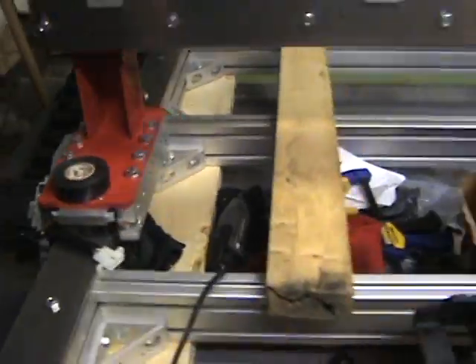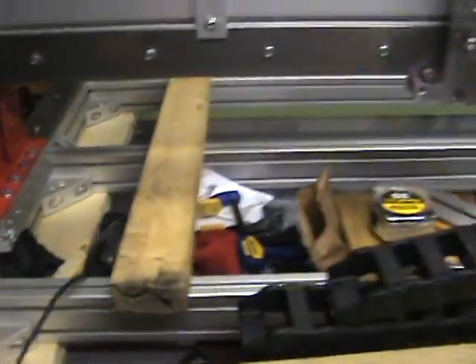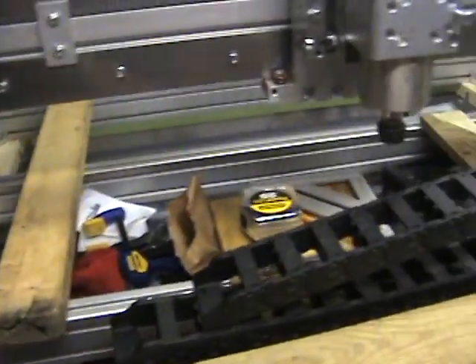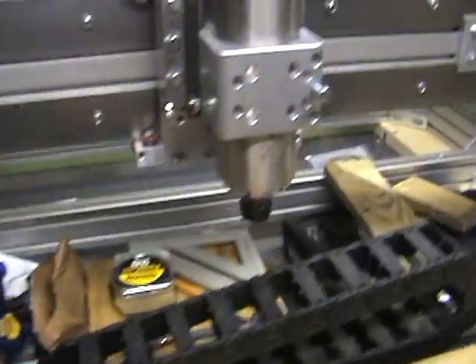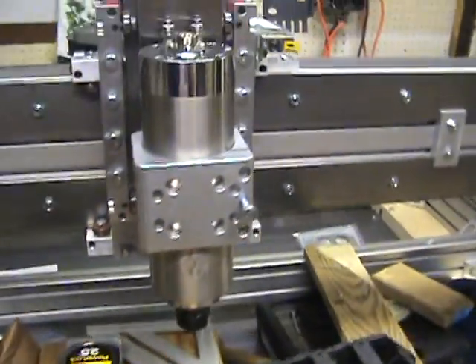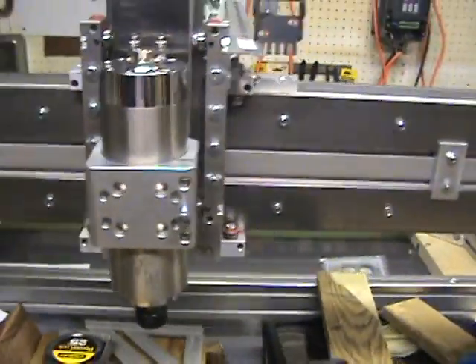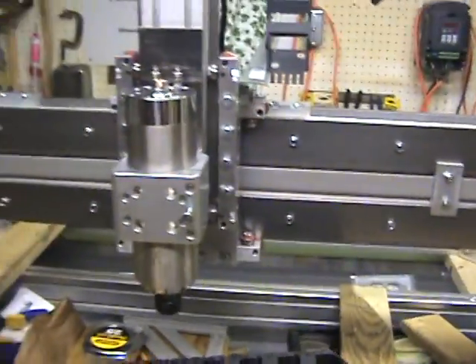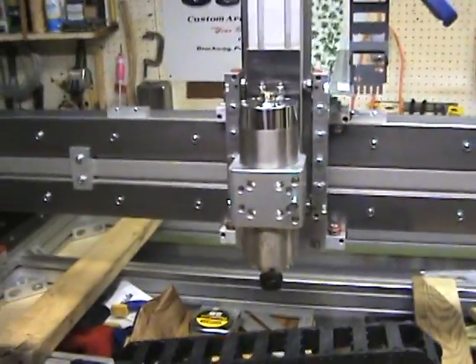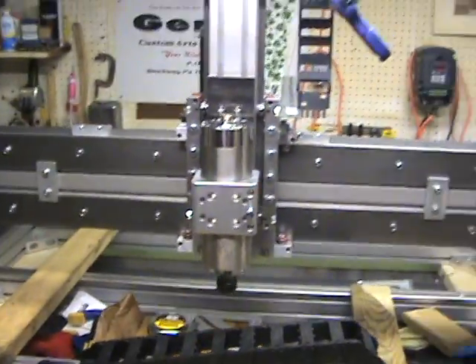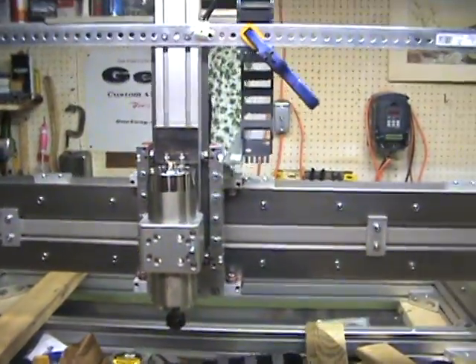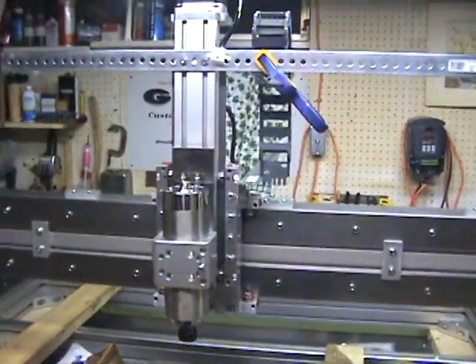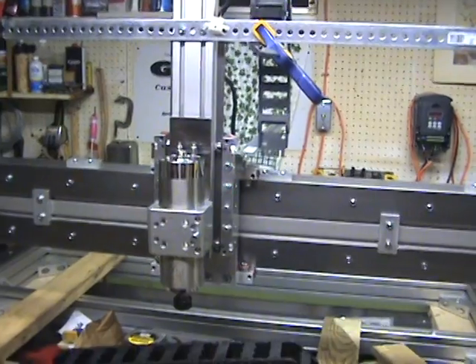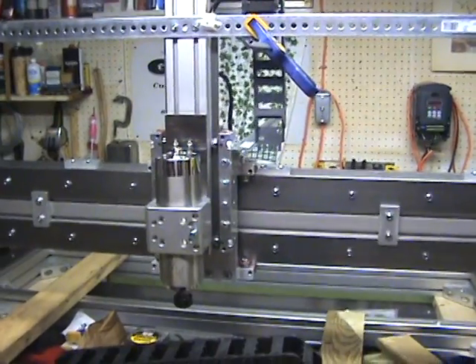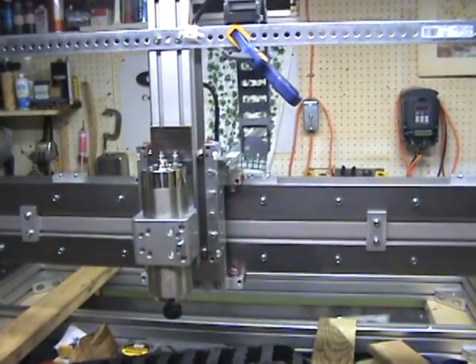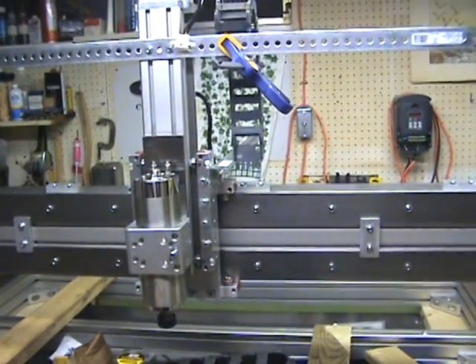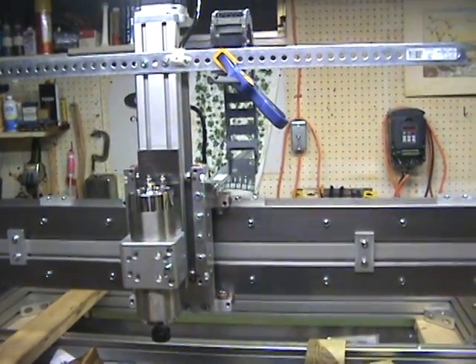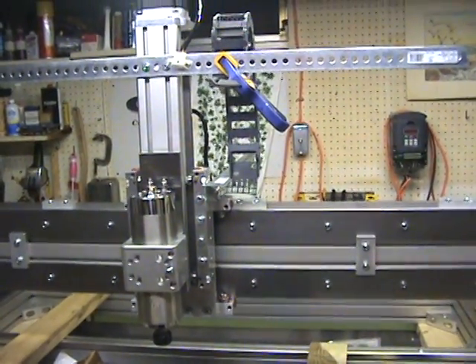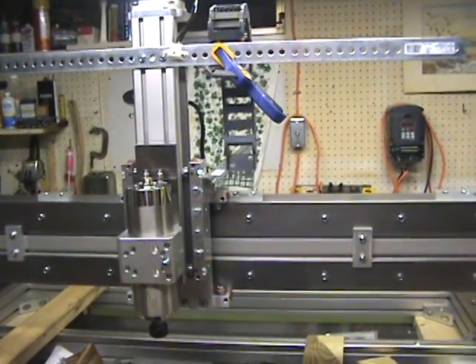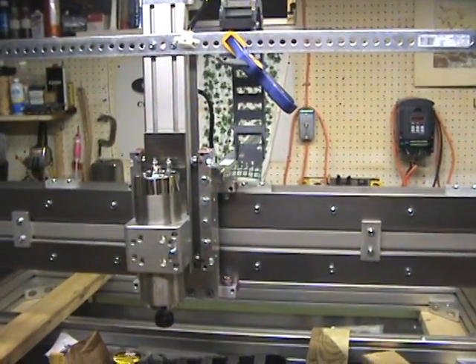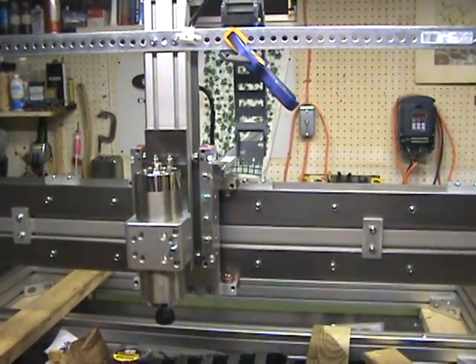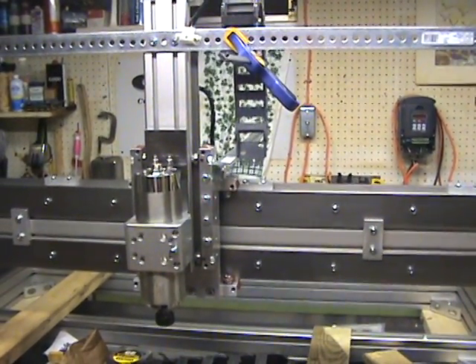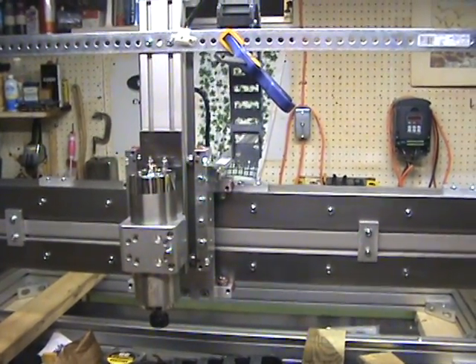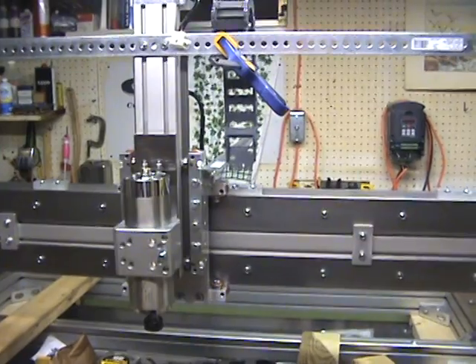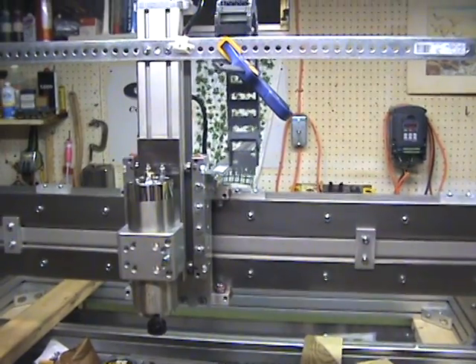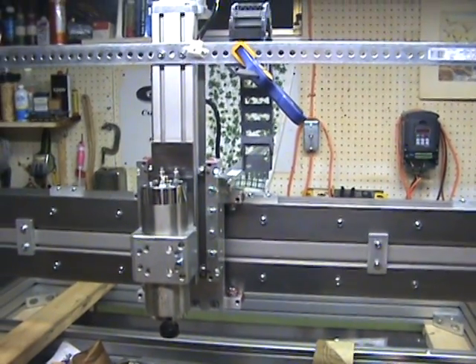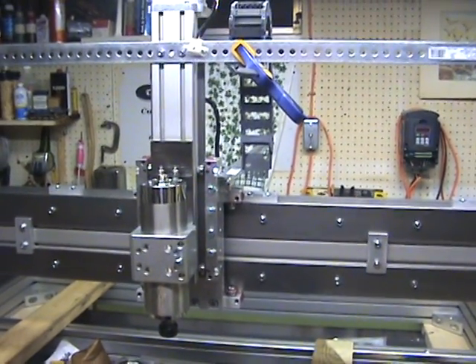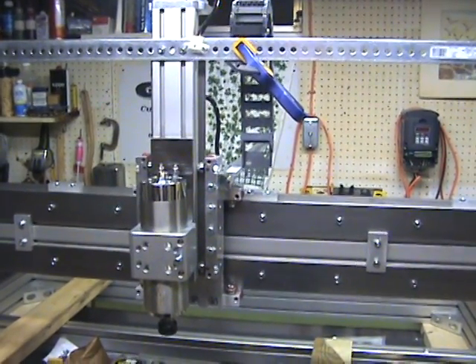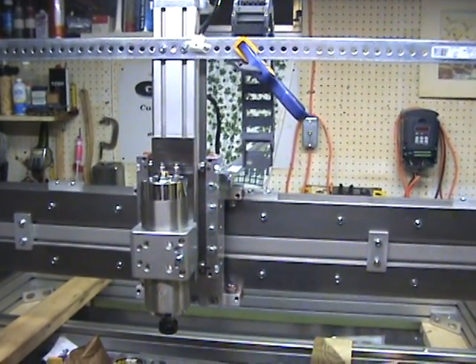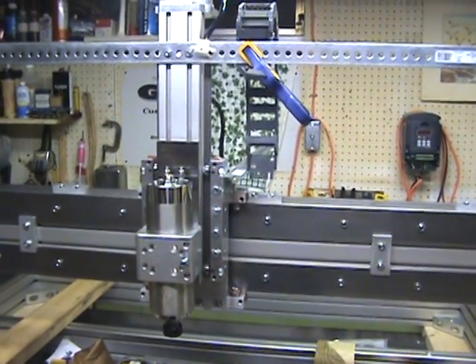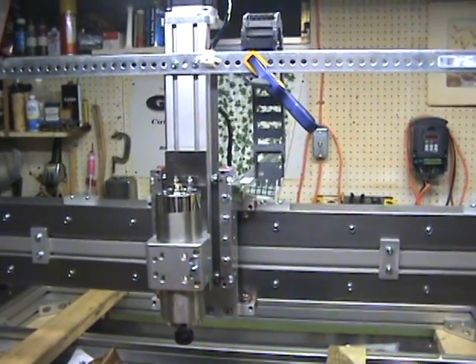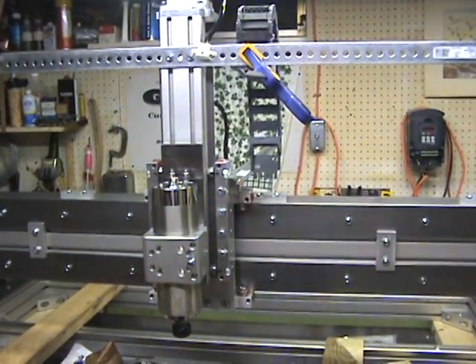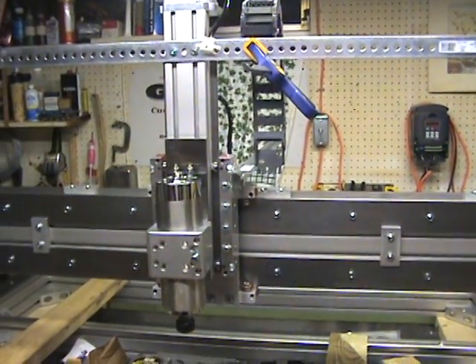So that's the current status. The mechanical components of the machine are complete. Working on my E-chain locations, and when I get that all taken care of, I'll give you a little video on what's next. Thanks for watching.